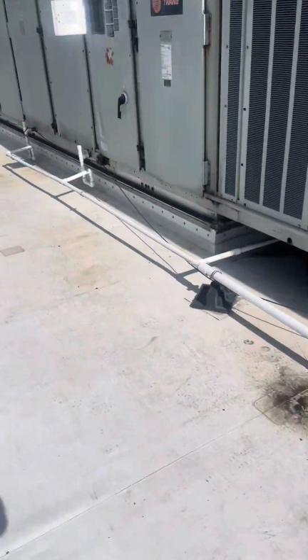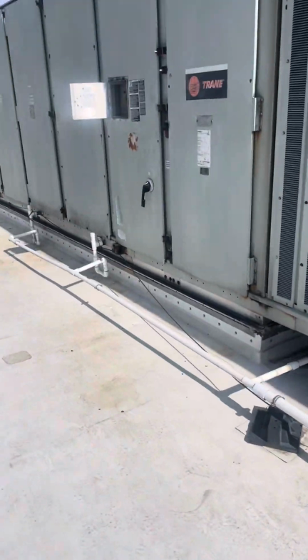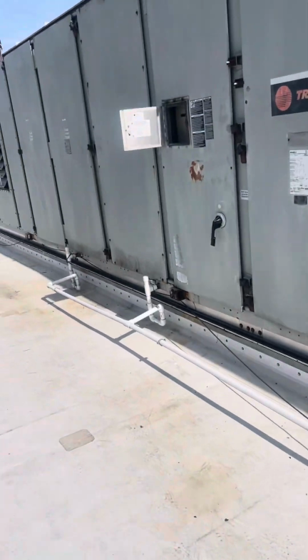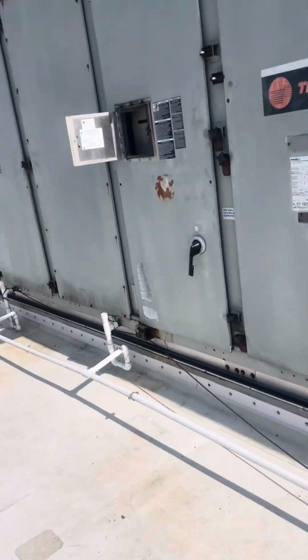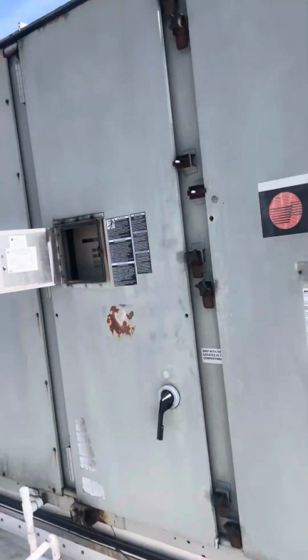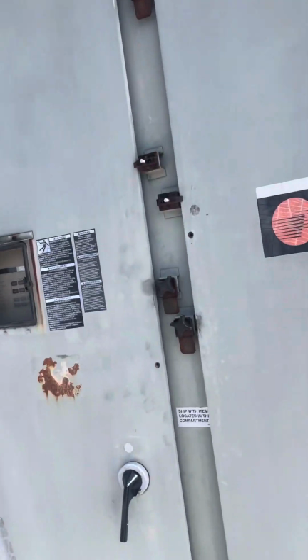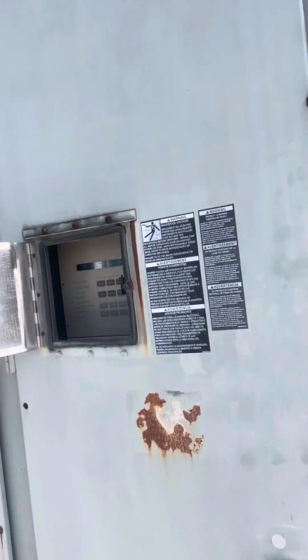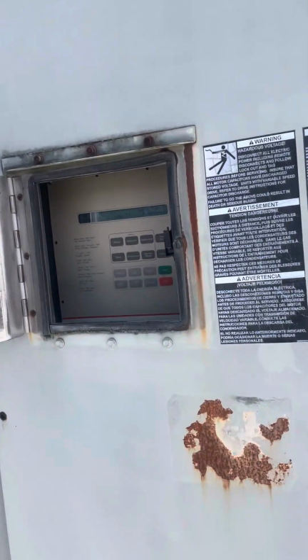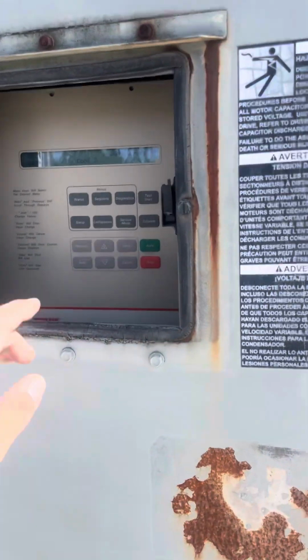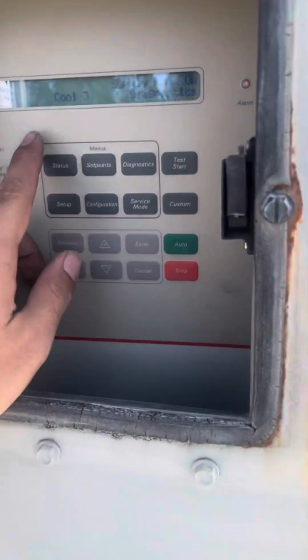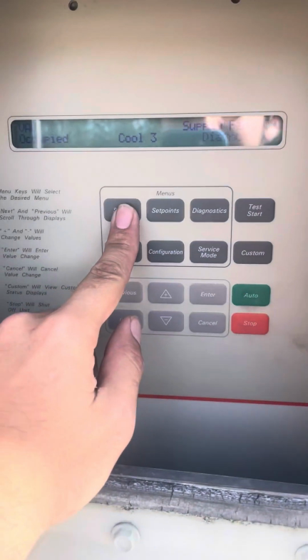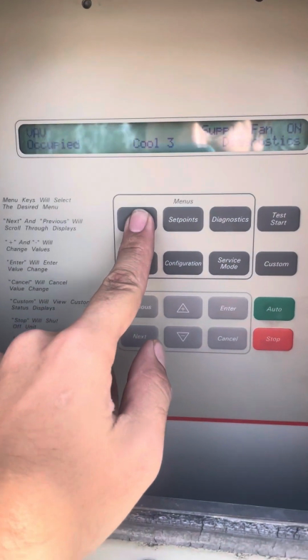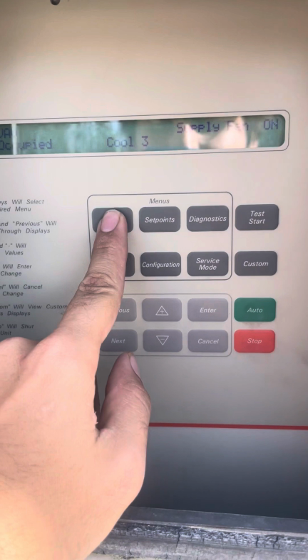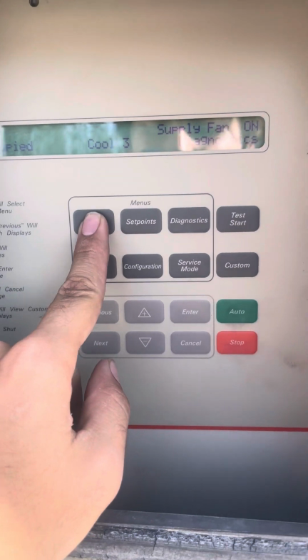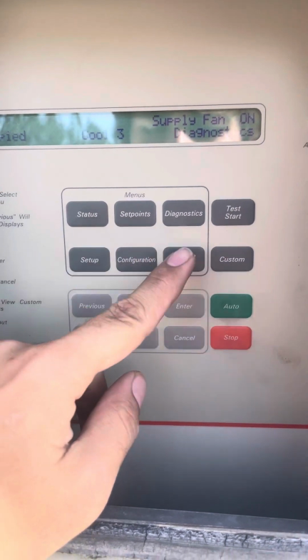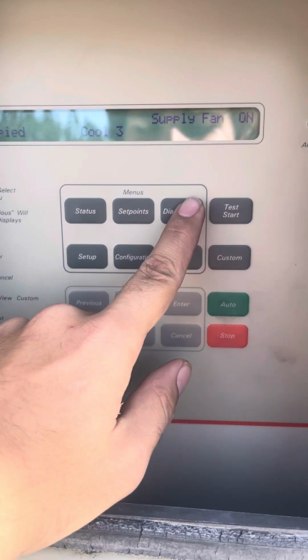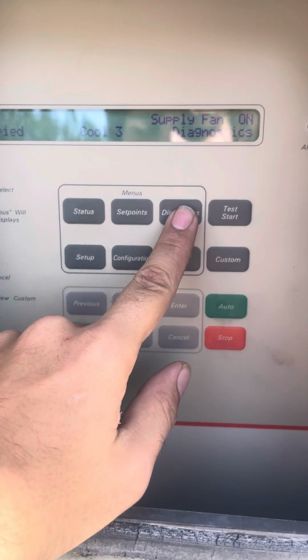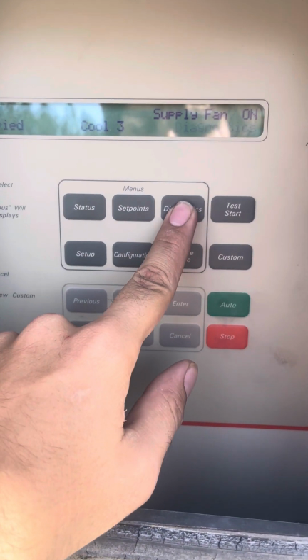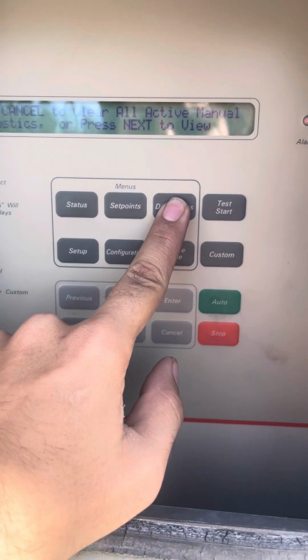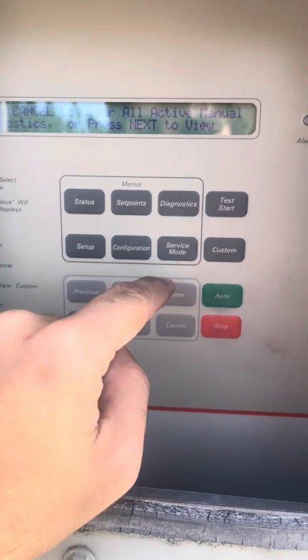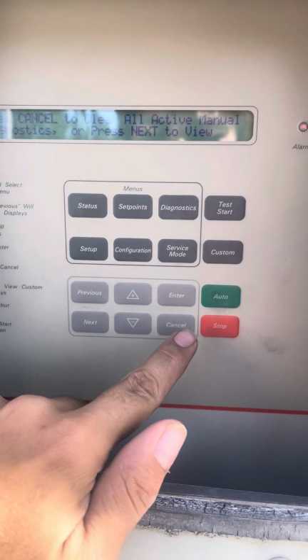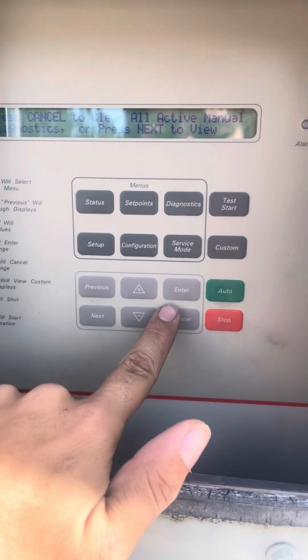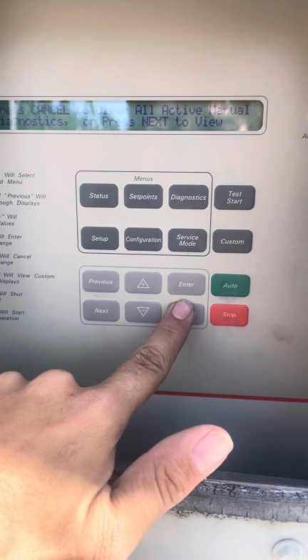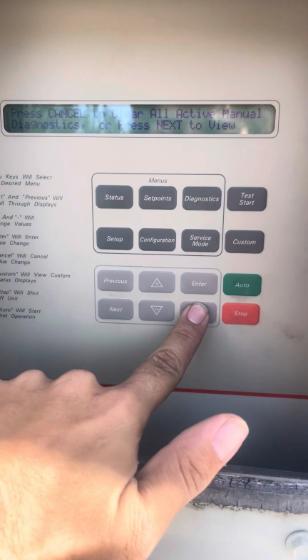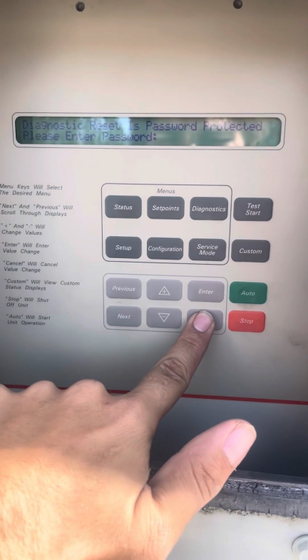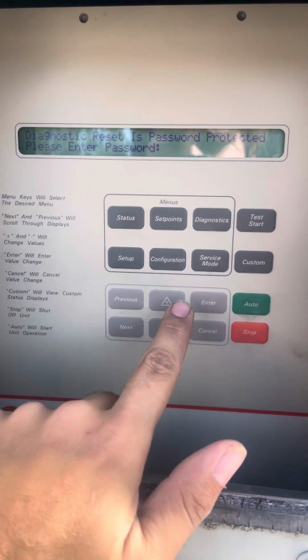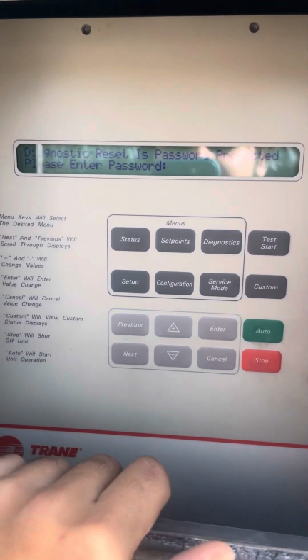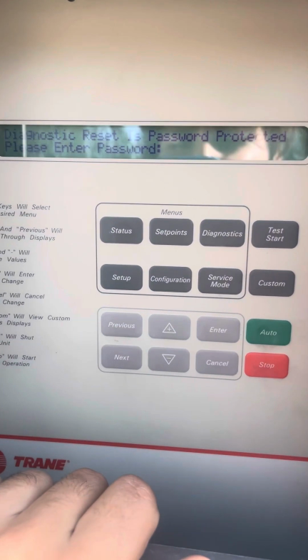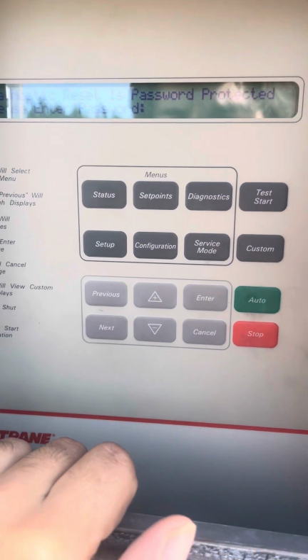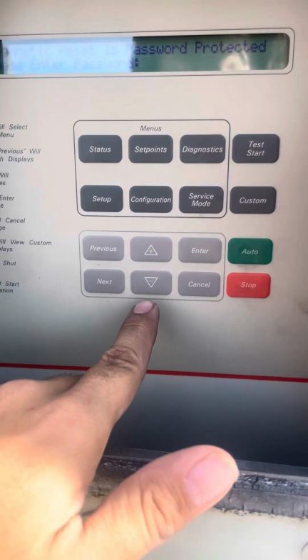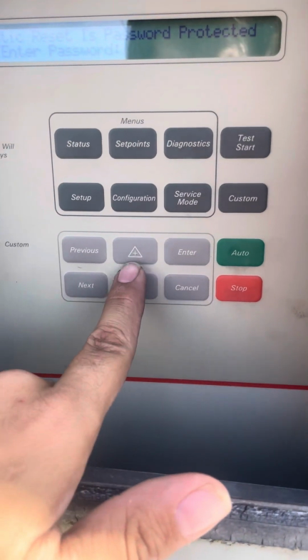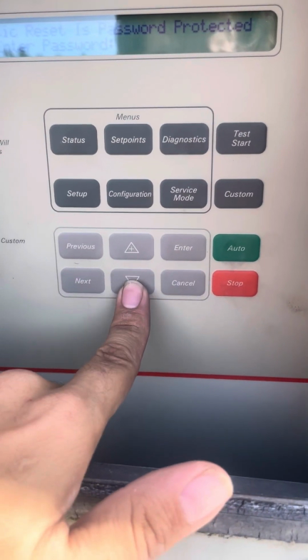Come to the controls display and as soon as you walk up you'll see status. You then go to diagnostics, hit cancel, and it will prompt you for a password. The password will be minus...